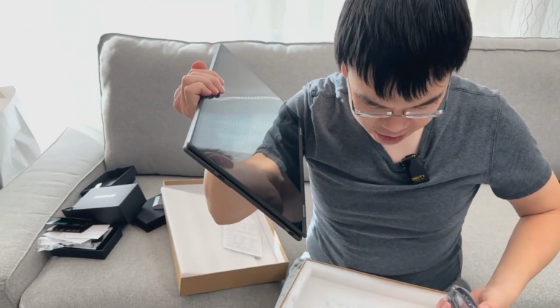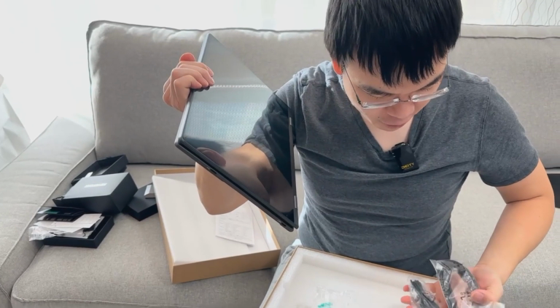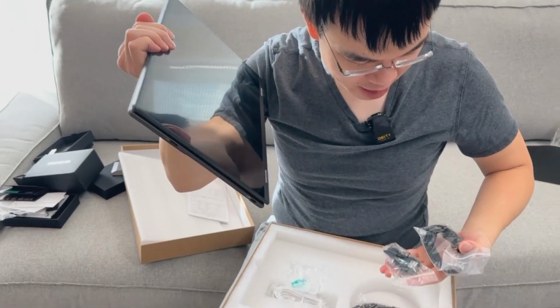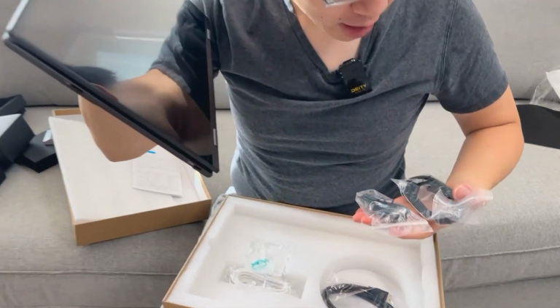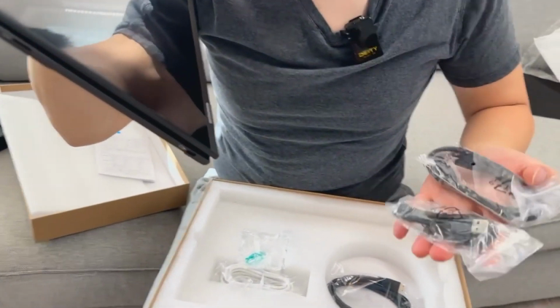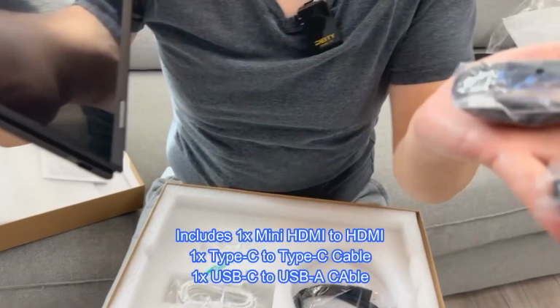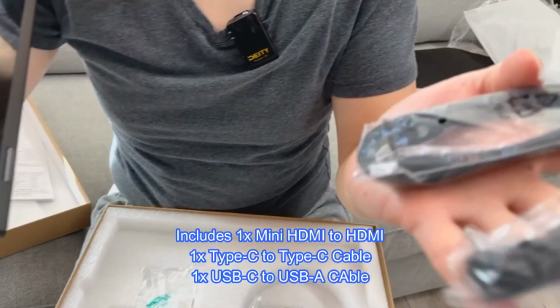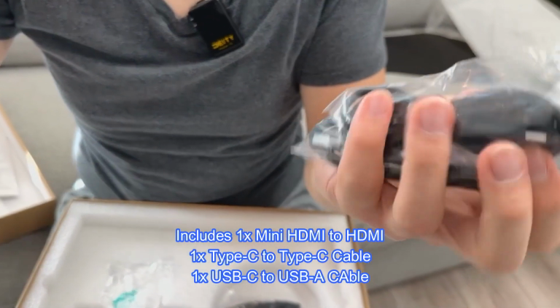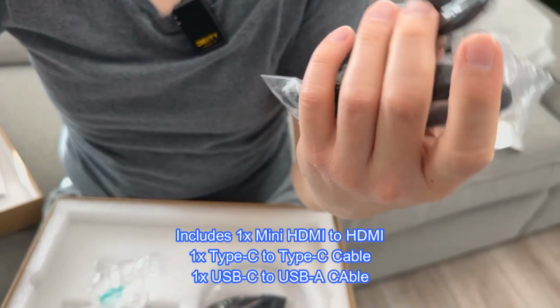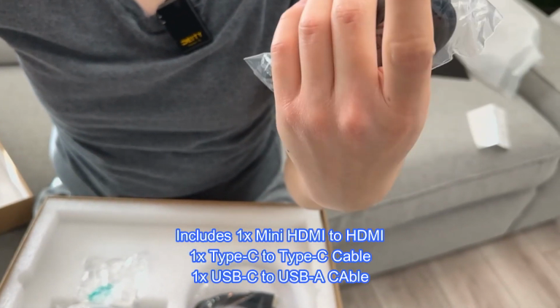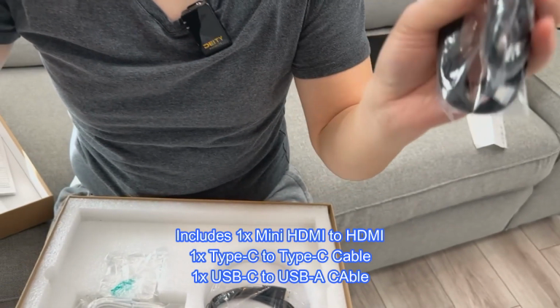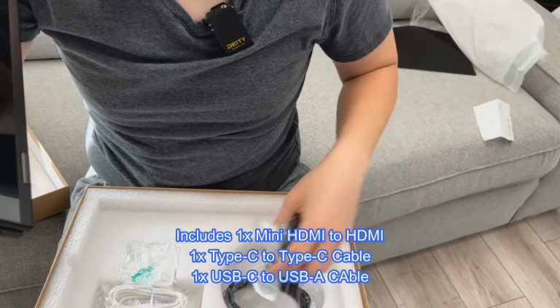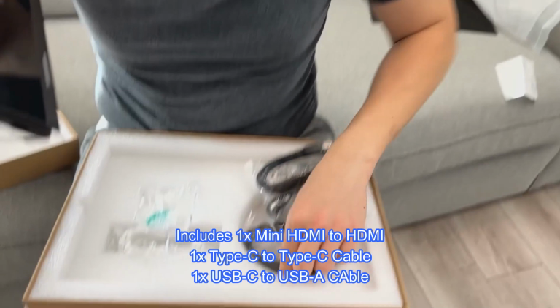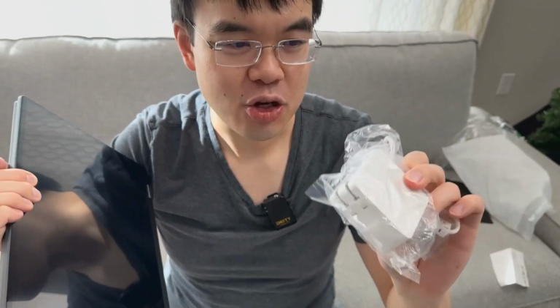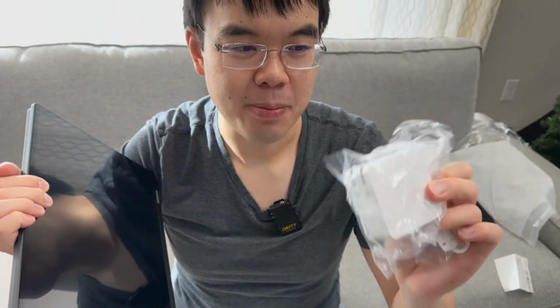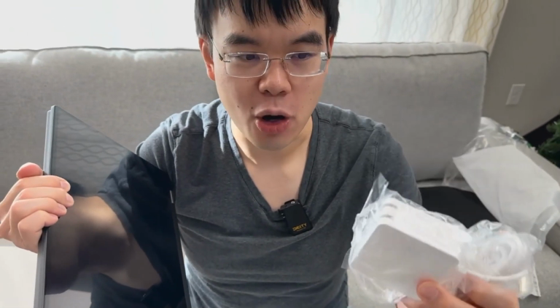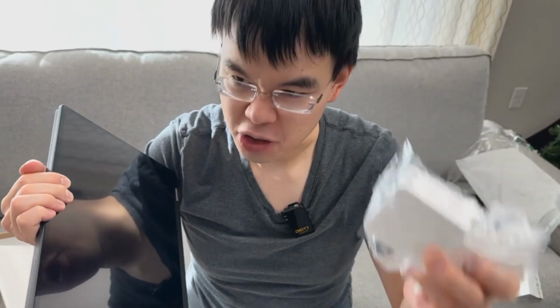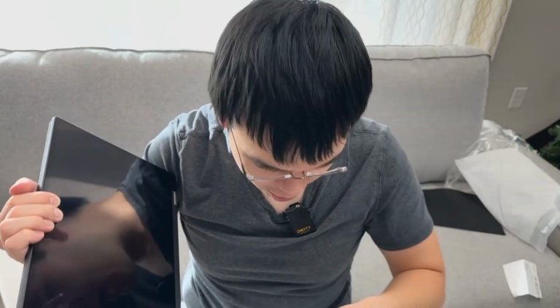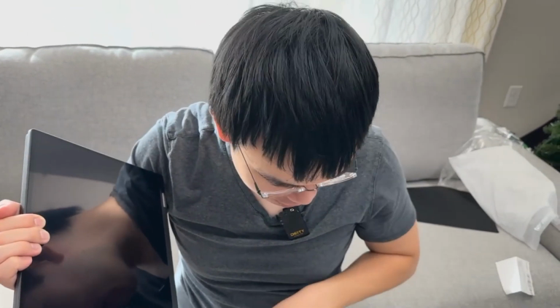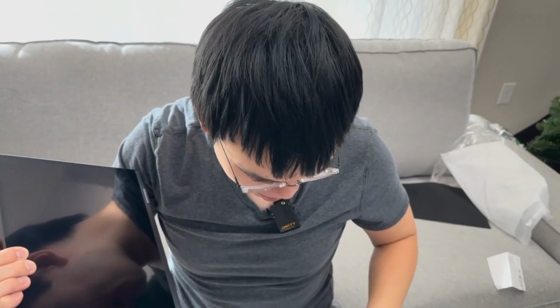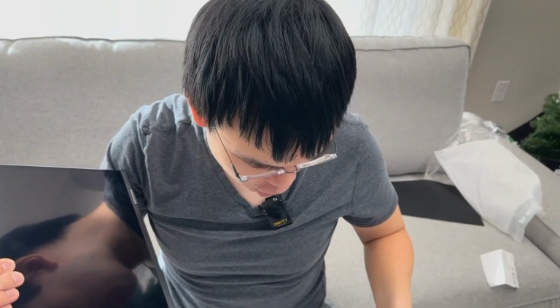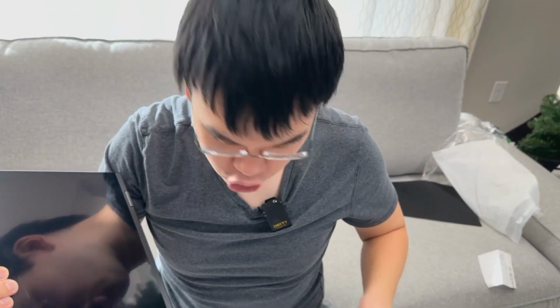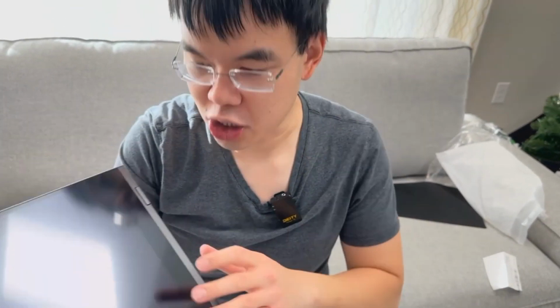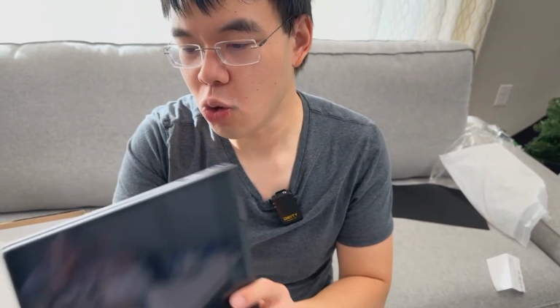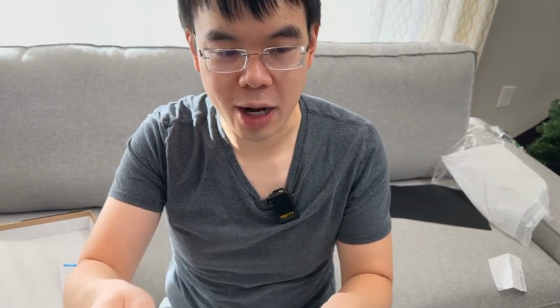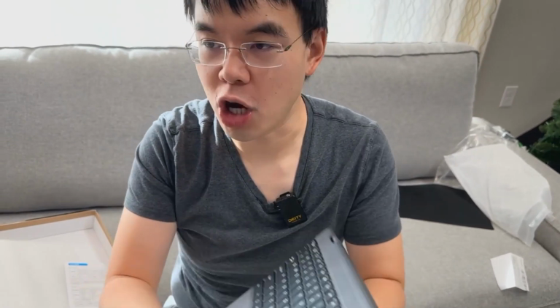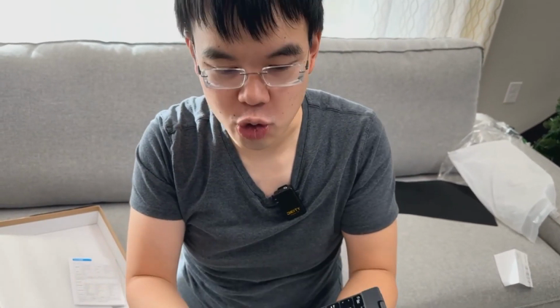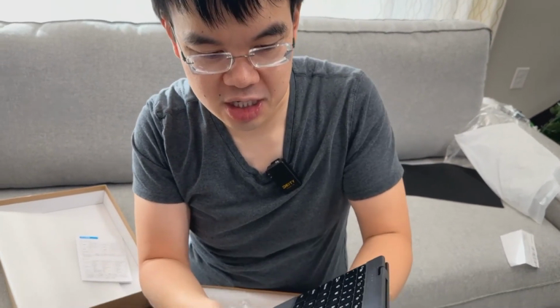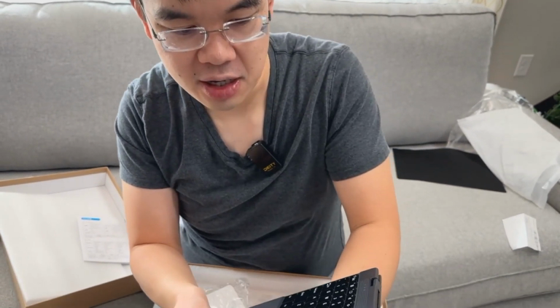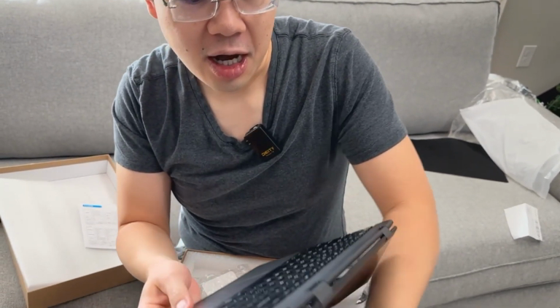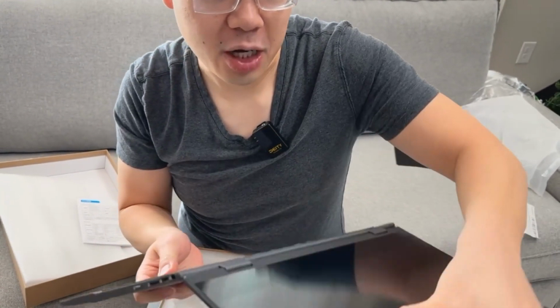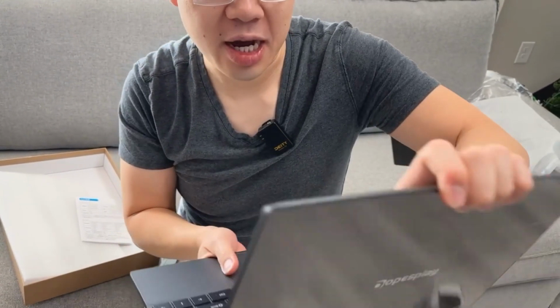Inside, you have all the cables. You've got your charging cable — this looks like a USB-C cable — and then you have the power bar over here as well. So everything is basically good to go.